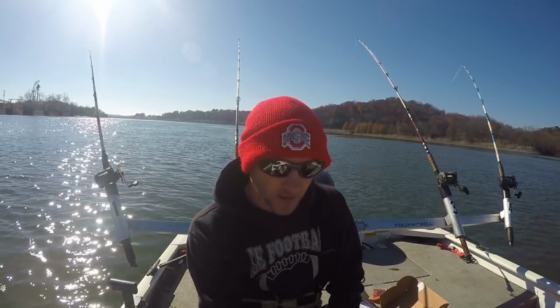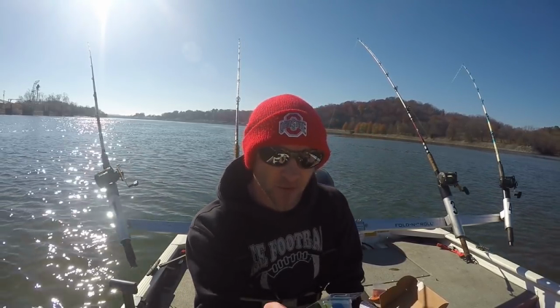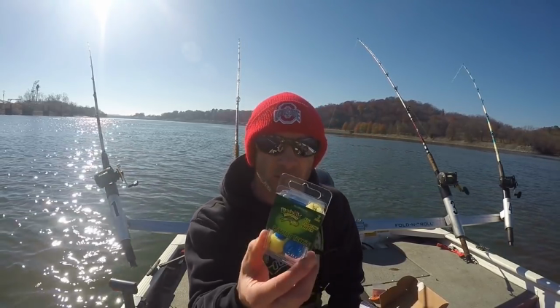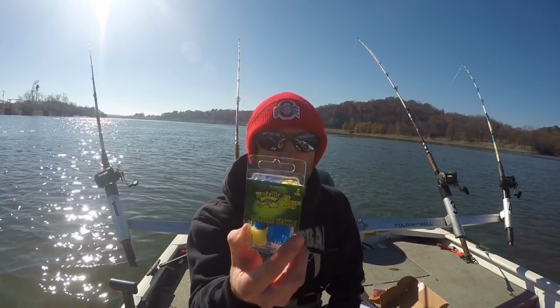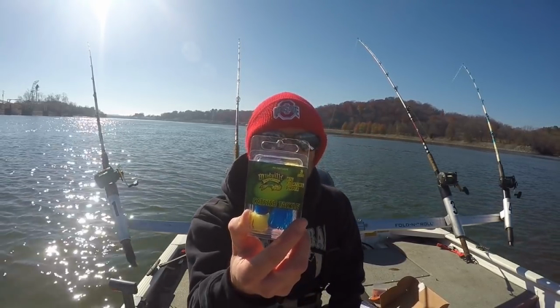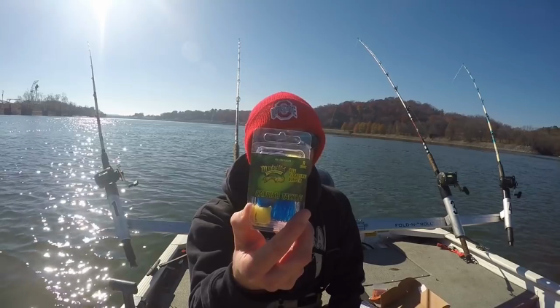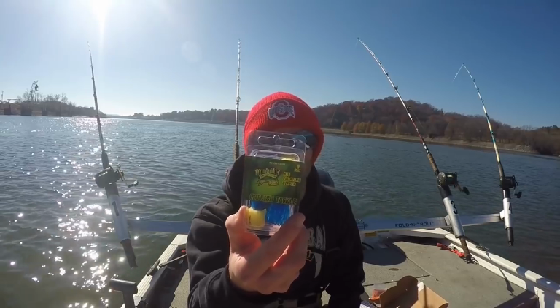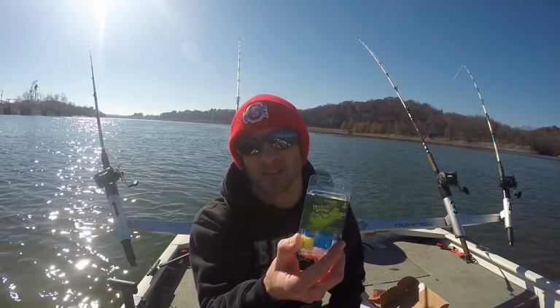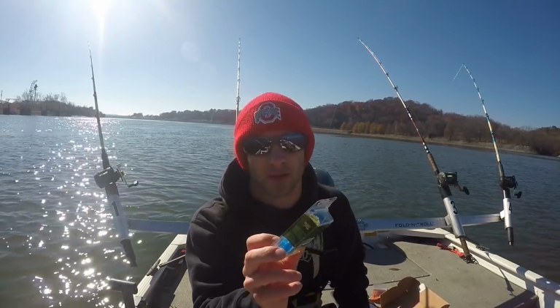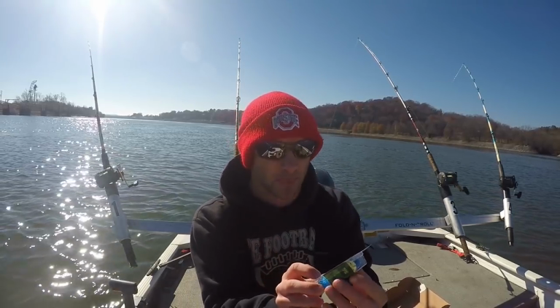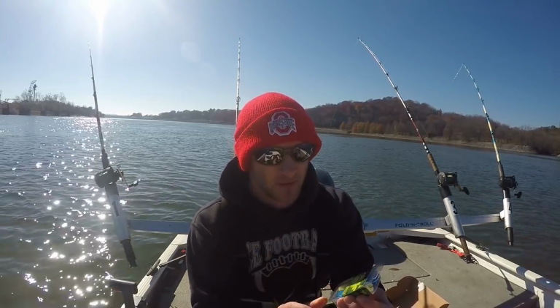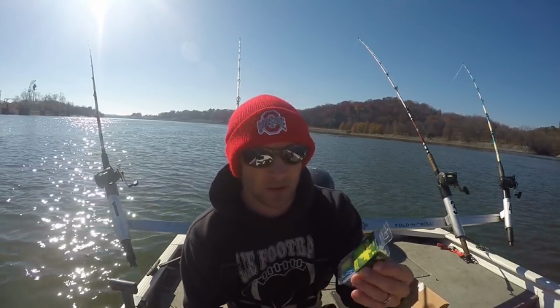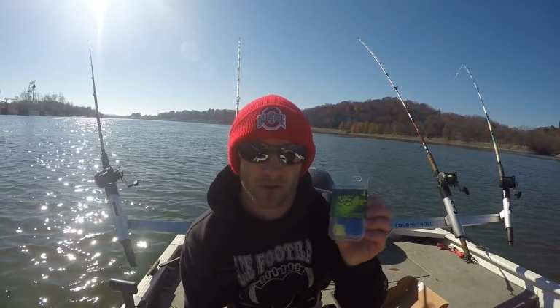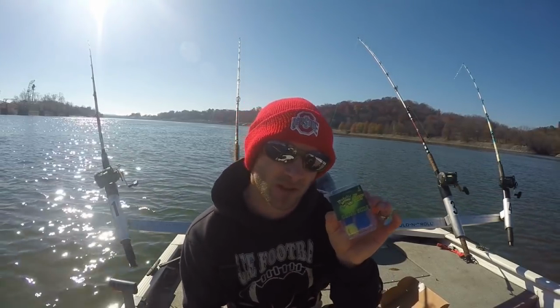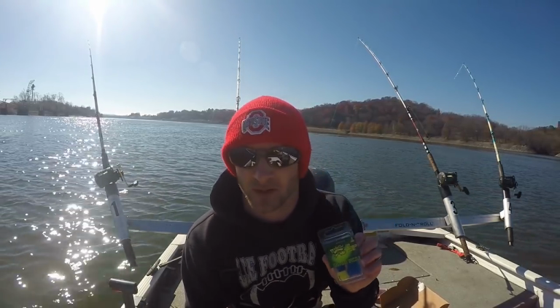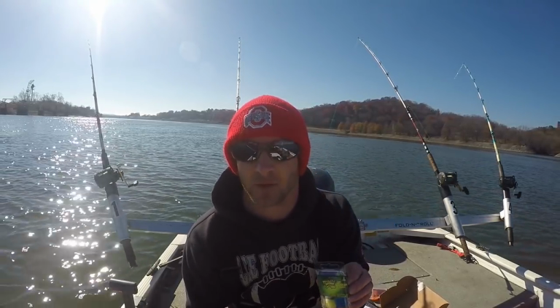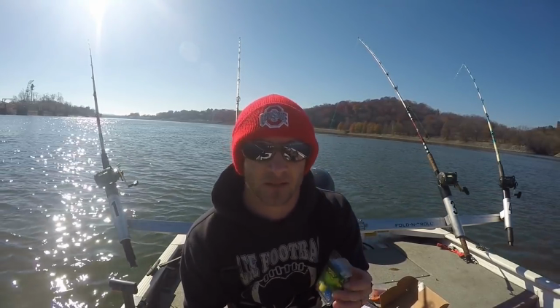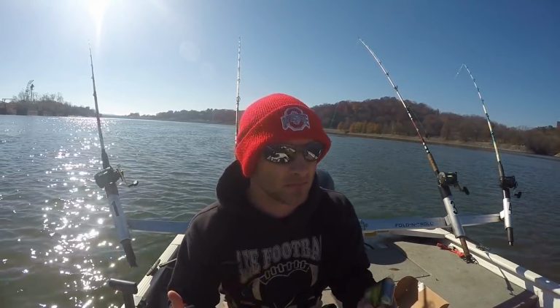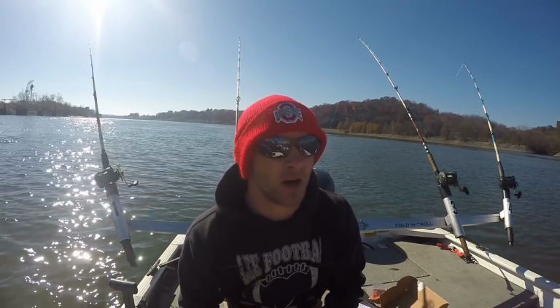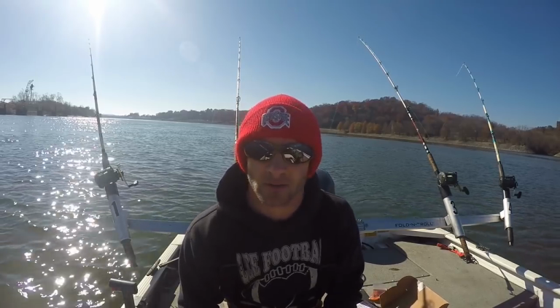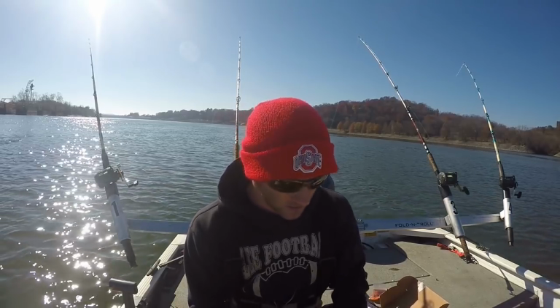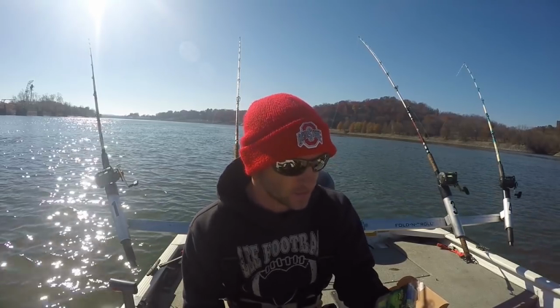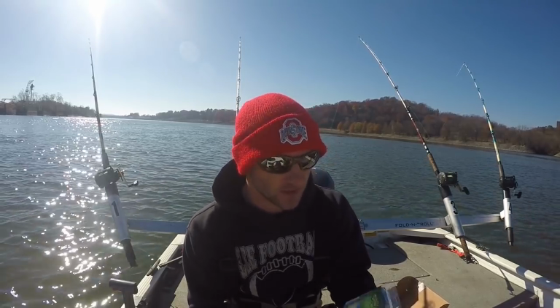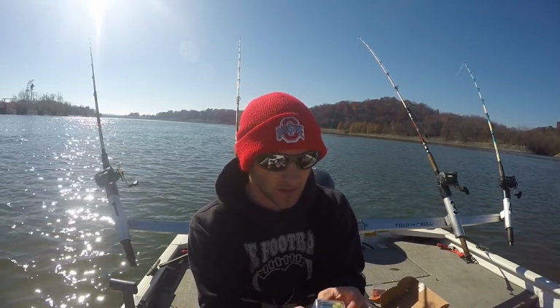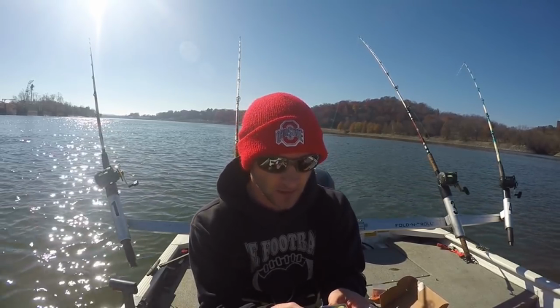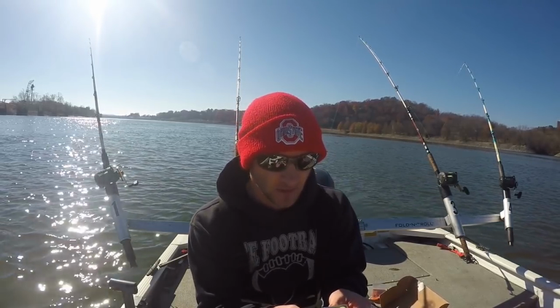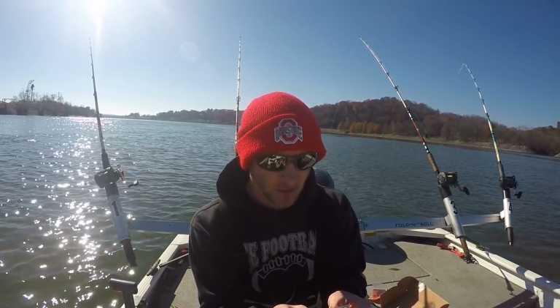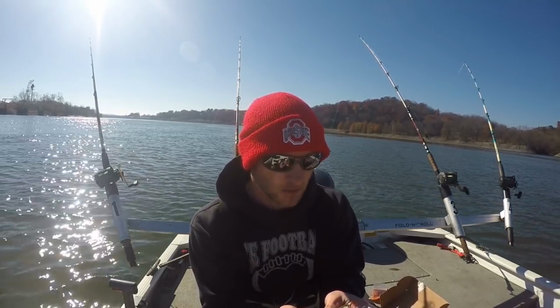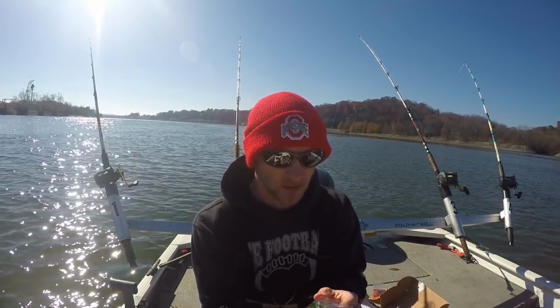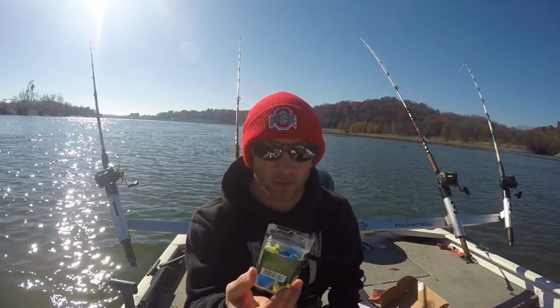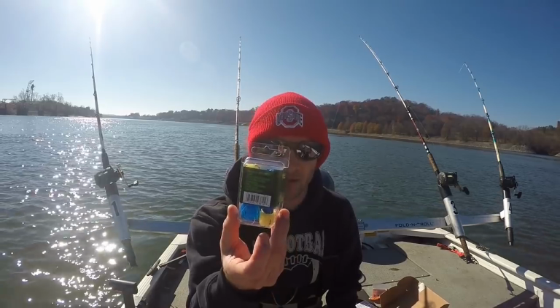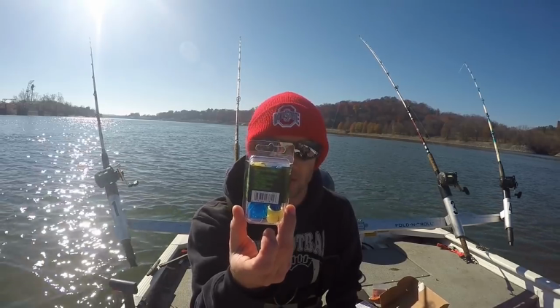It also has a big floating dipper. This is good for dip and stink bait — better to use in the summertime when it's hotter outside. It also lets you know what you need to do to successfully put it on your line.